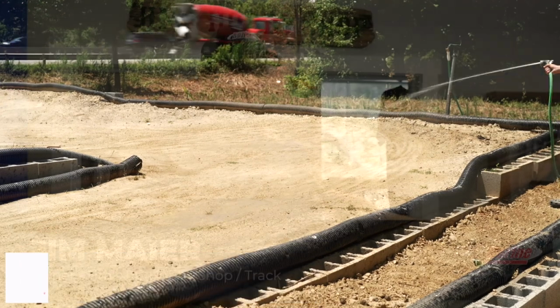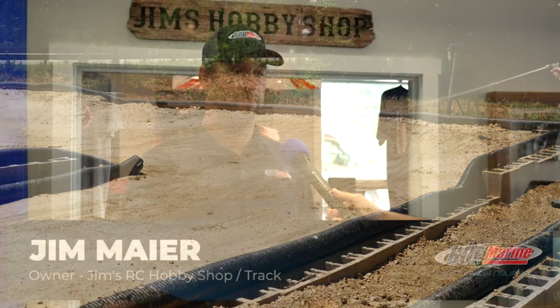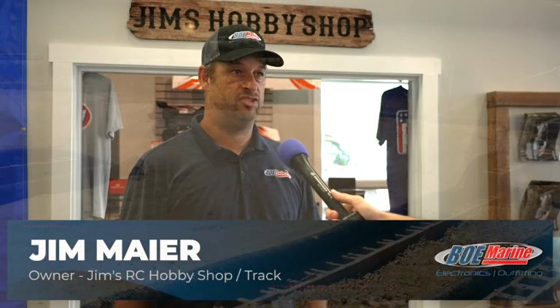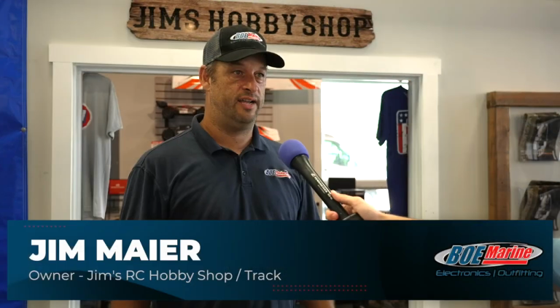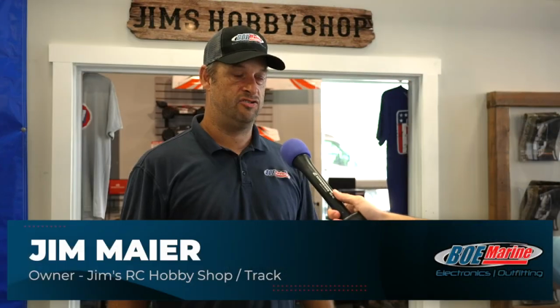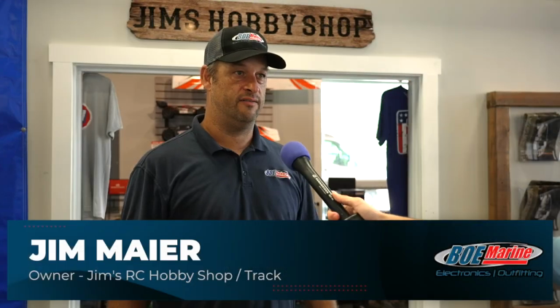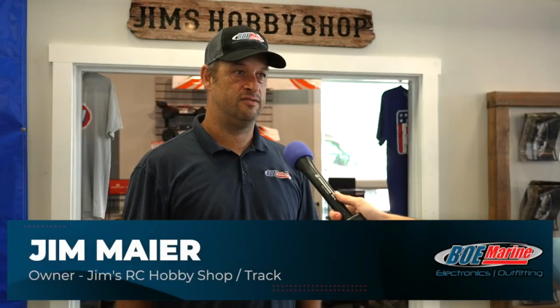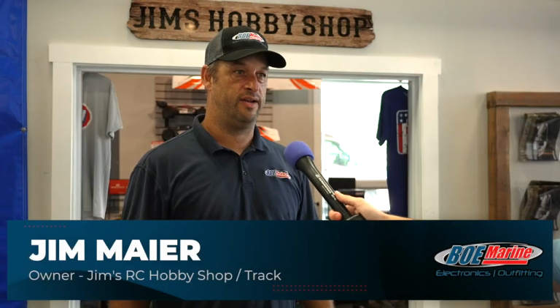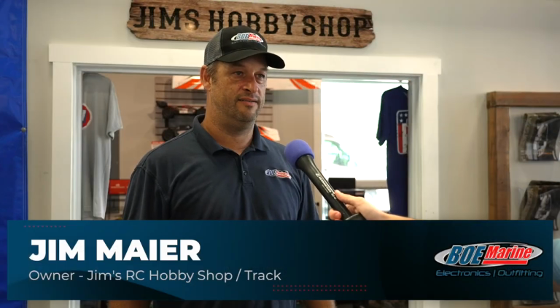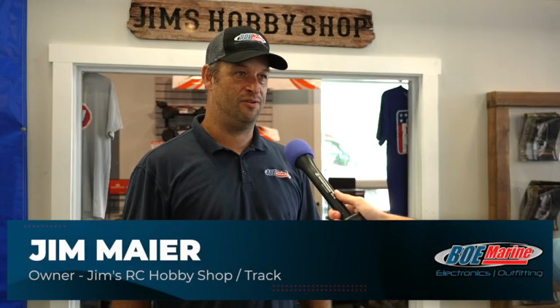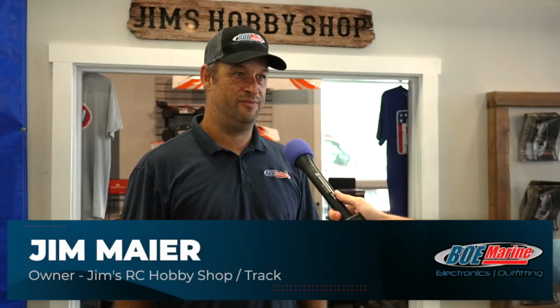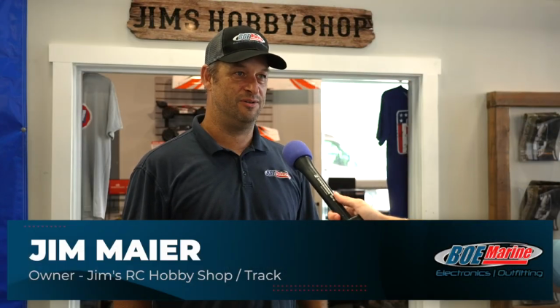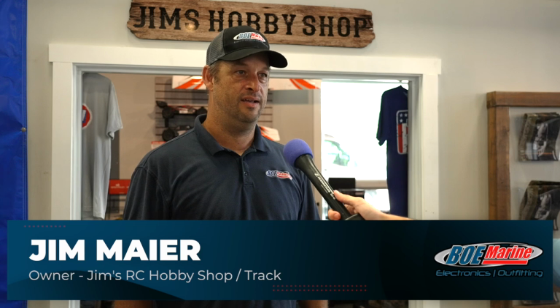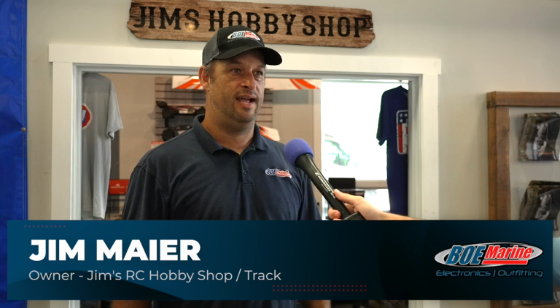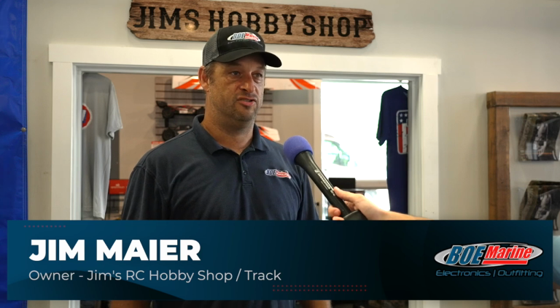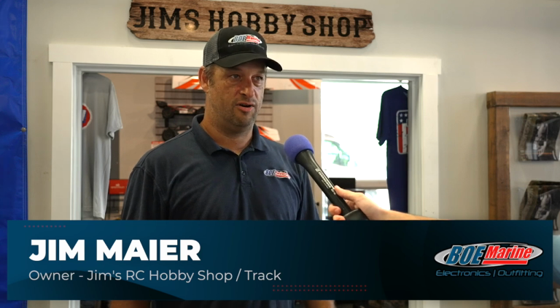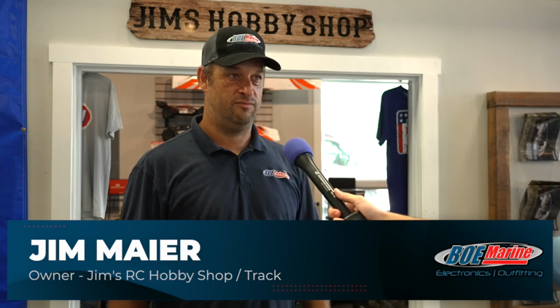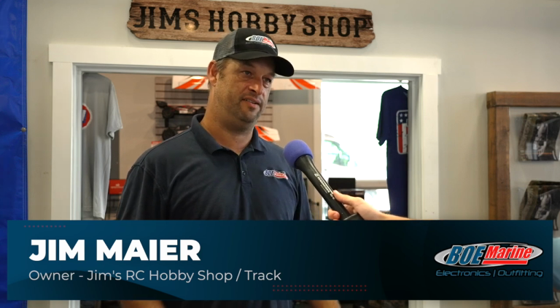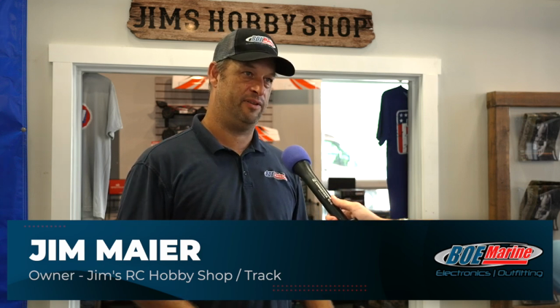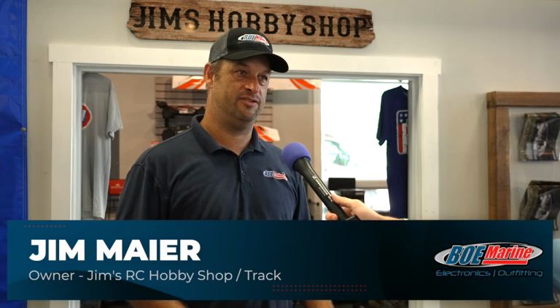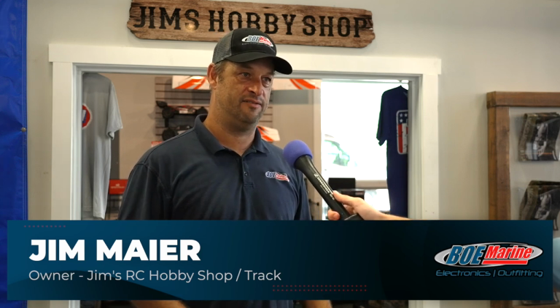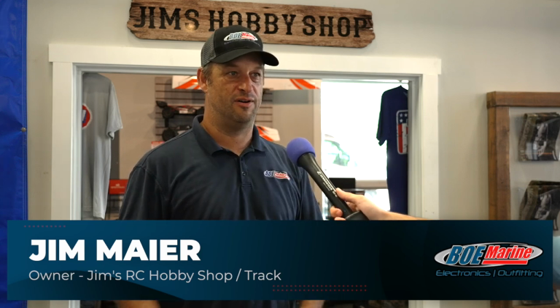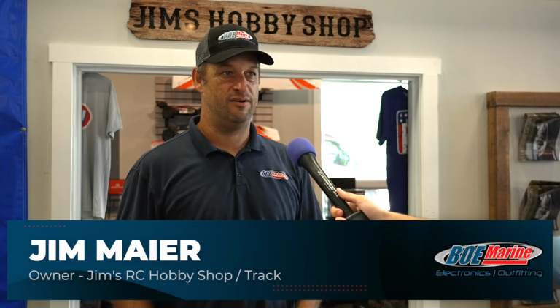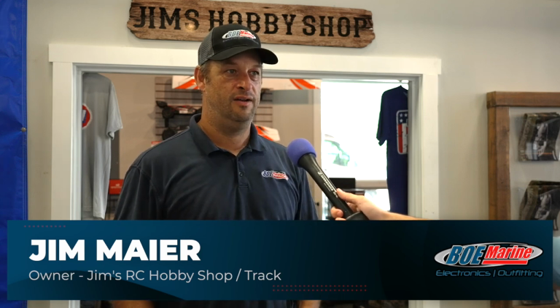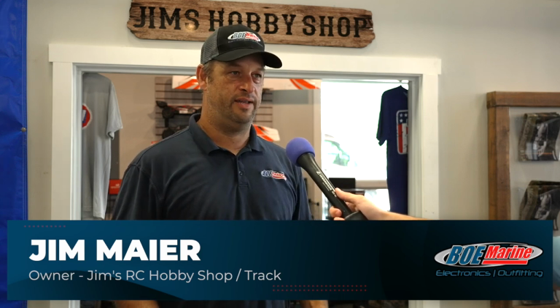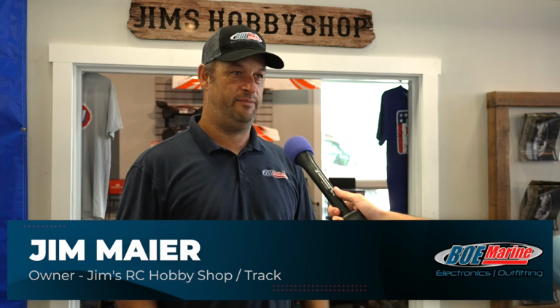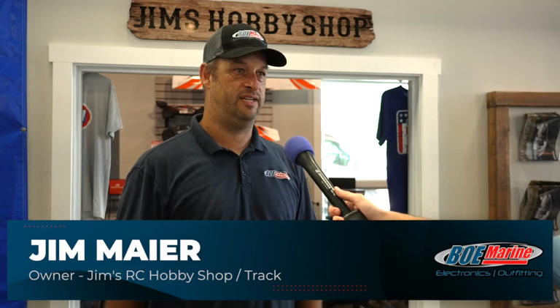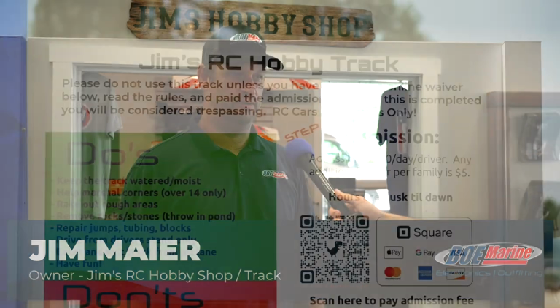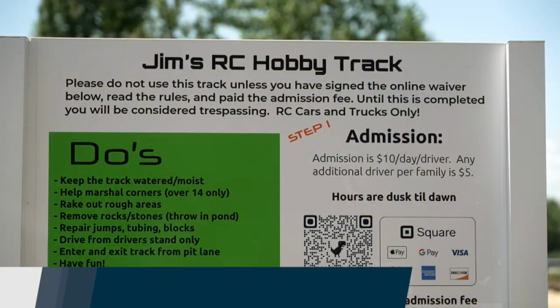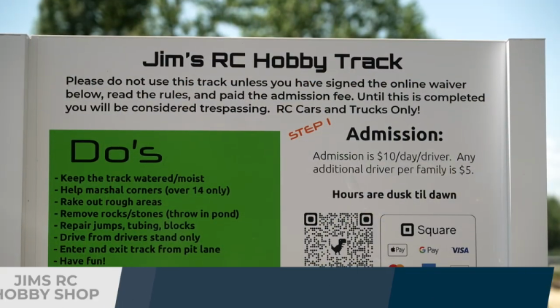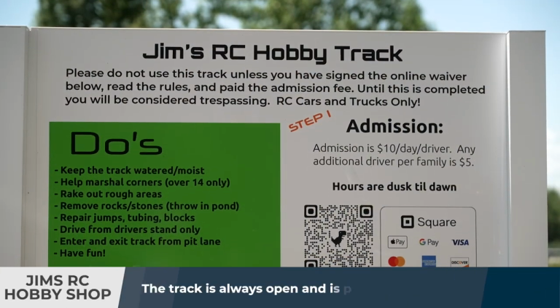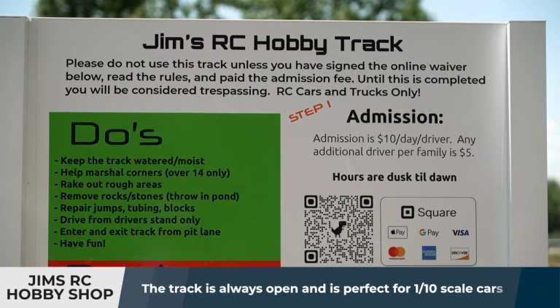There's no minimum age — anybody can use the track. Of course, we'd want you to have an adult with you if you're a real little kid. And if you're a turn marshal, which means the people that go out on the track to flip the cars back over, we need you to be 14 and older. Getting access to the track is really easy.